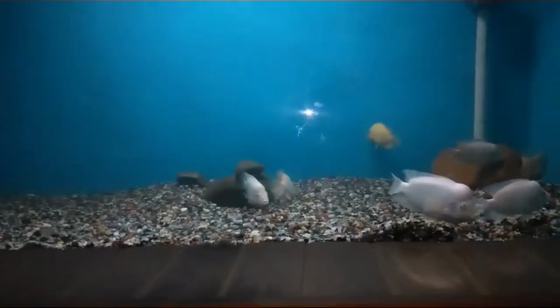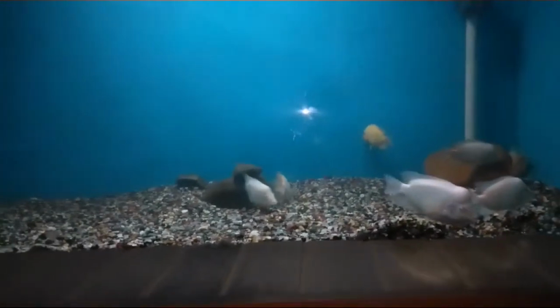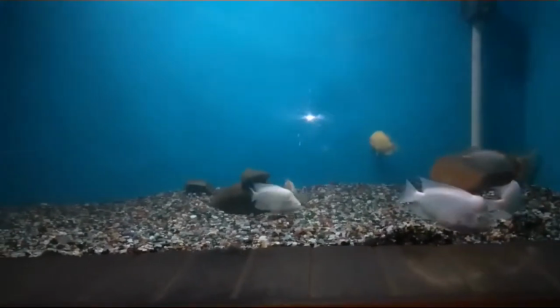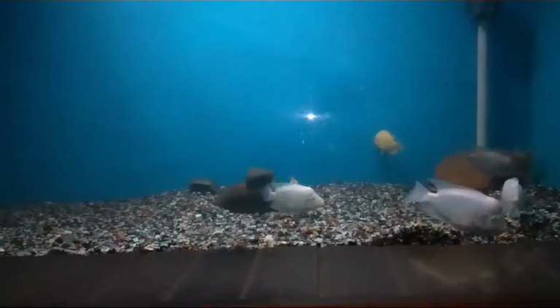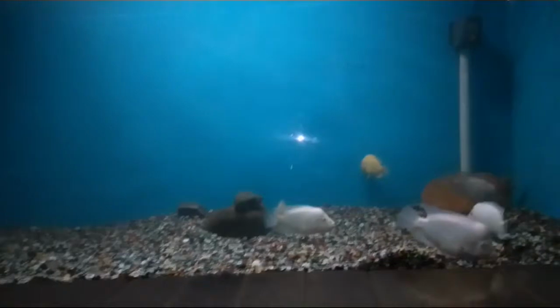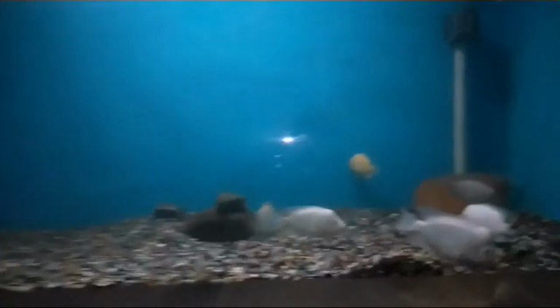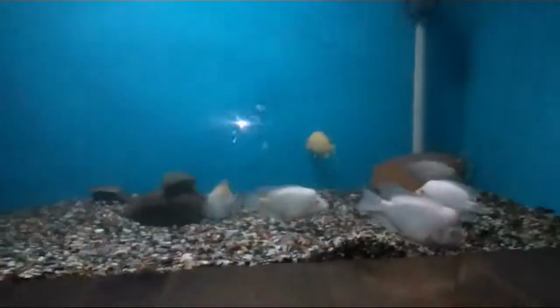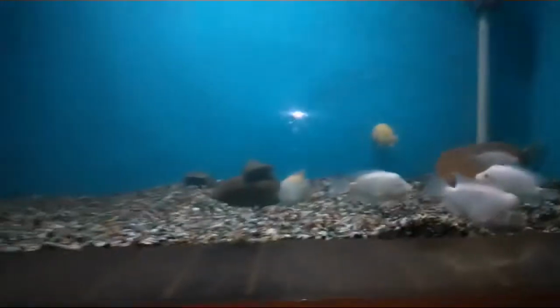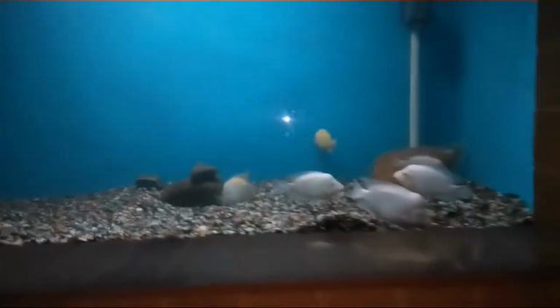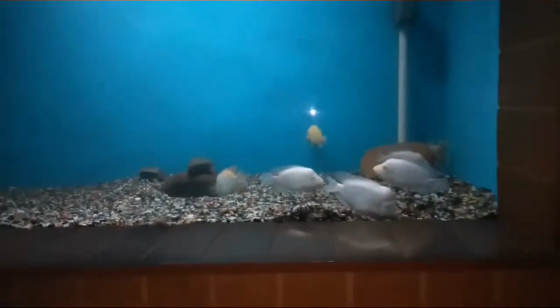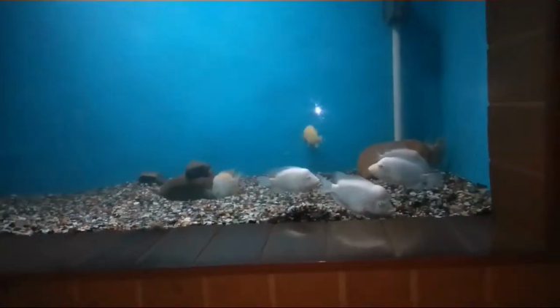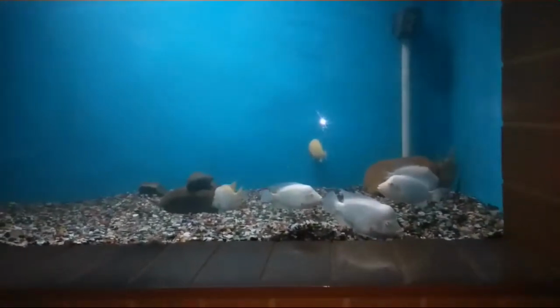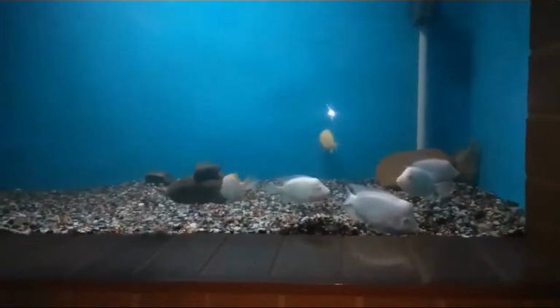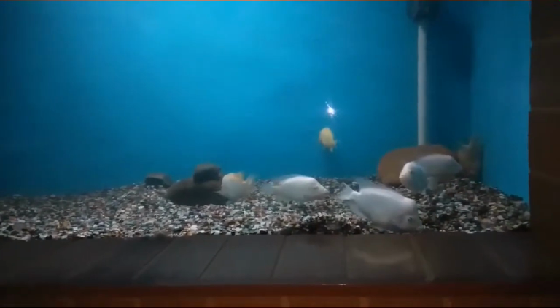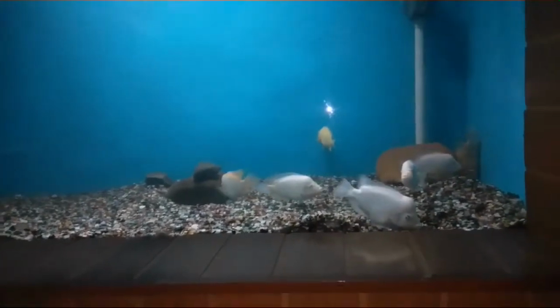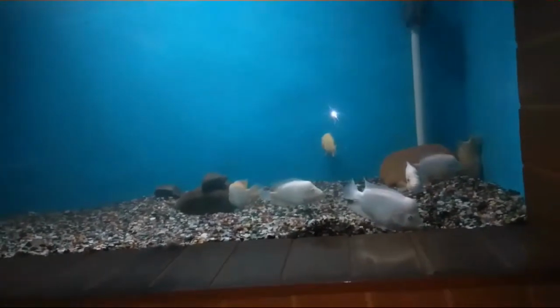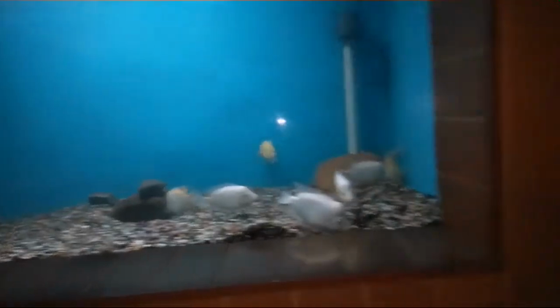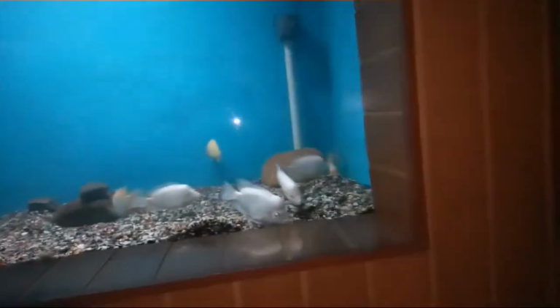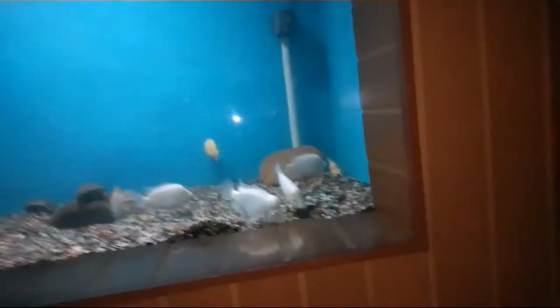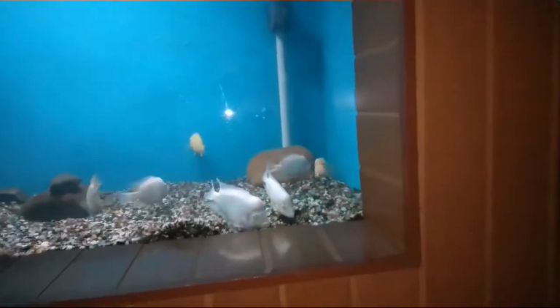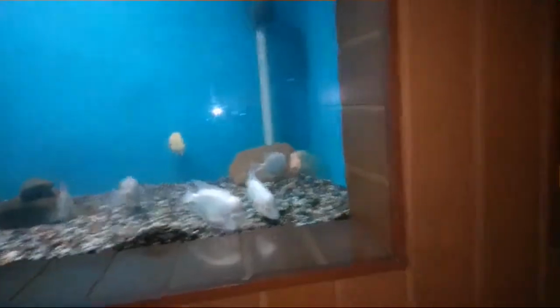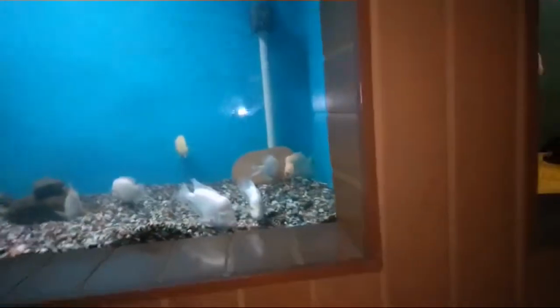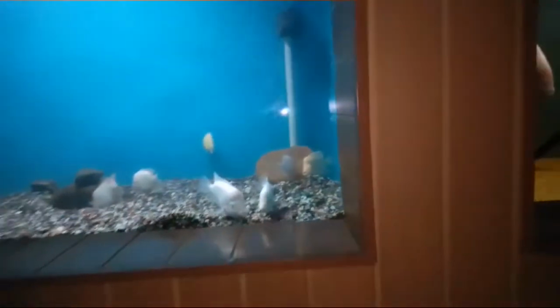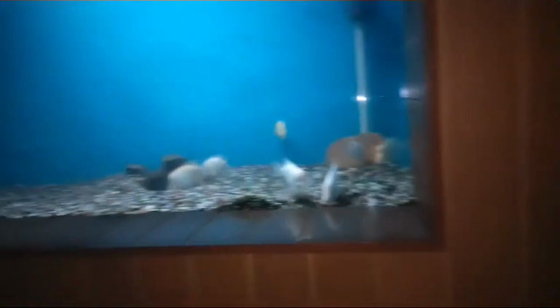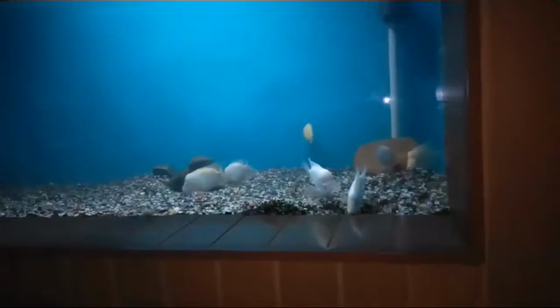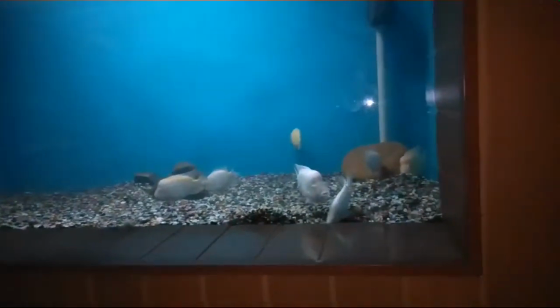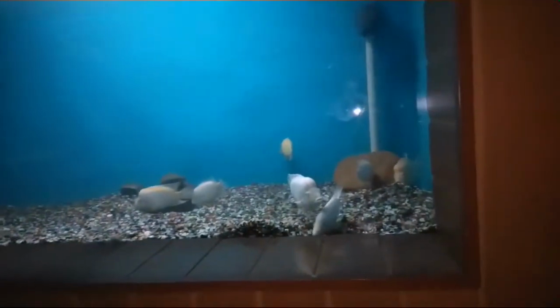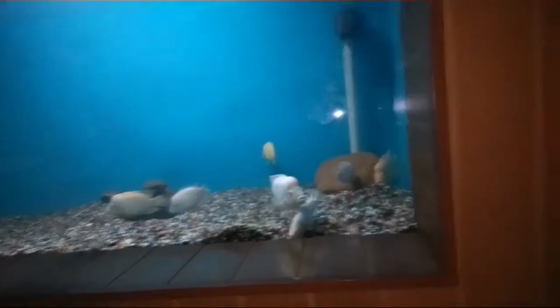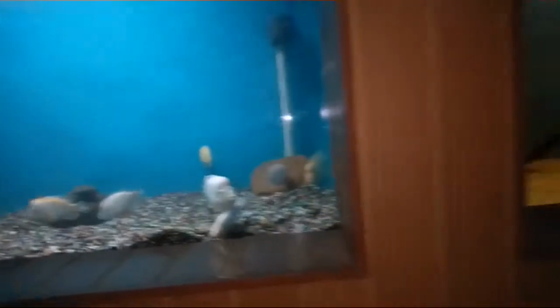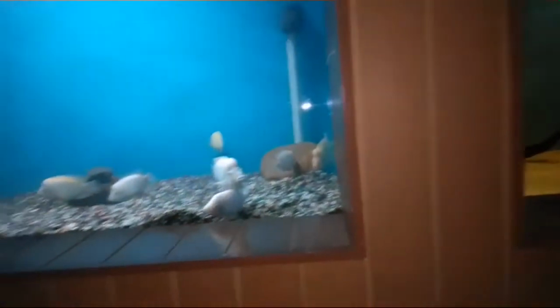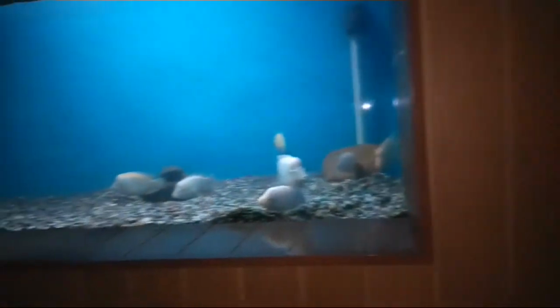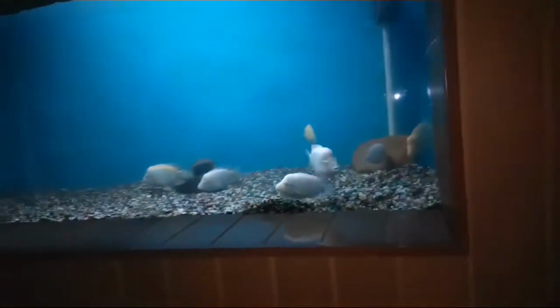These are cichlid varieties. I'm an aquarium hobbyist — I love aquariums. I have my own aquarium shop, an online aquarium shop which you can visit at aquariumcraze.com. I'll post that link below.